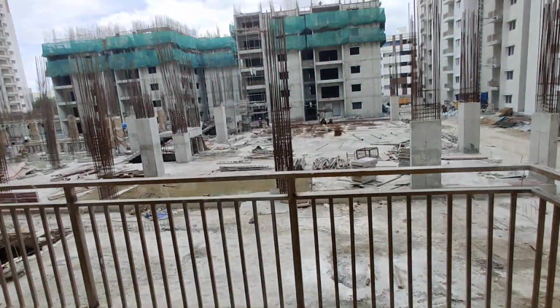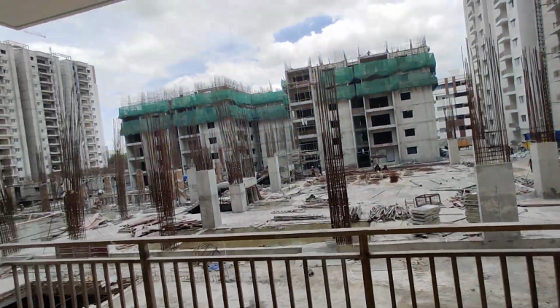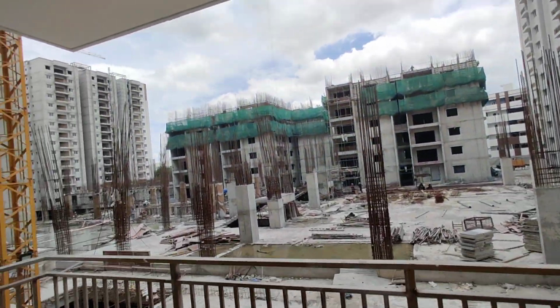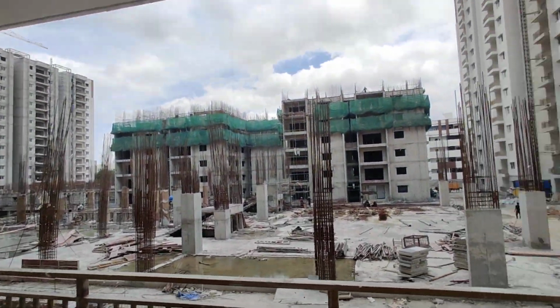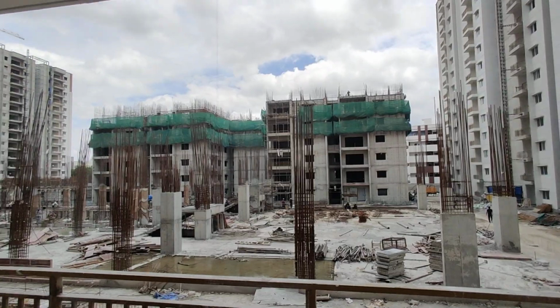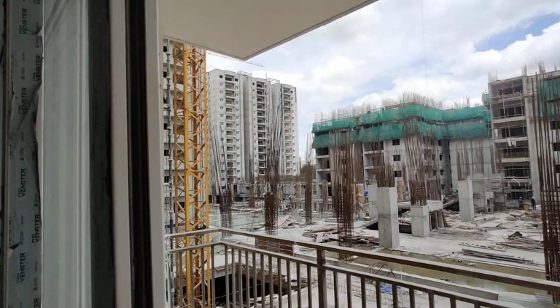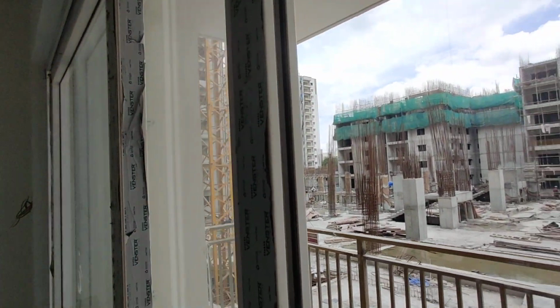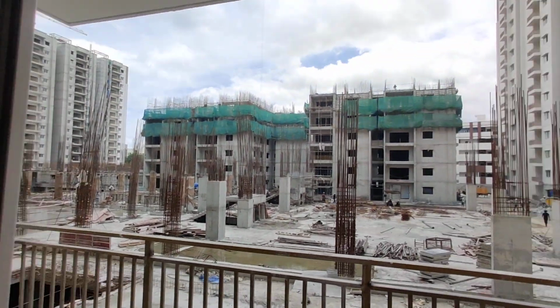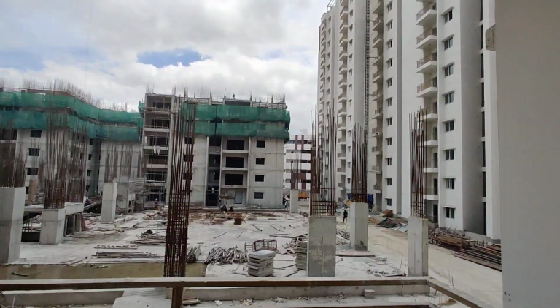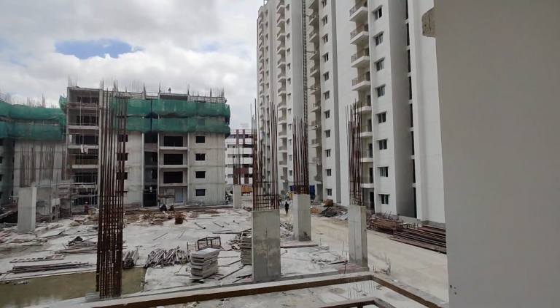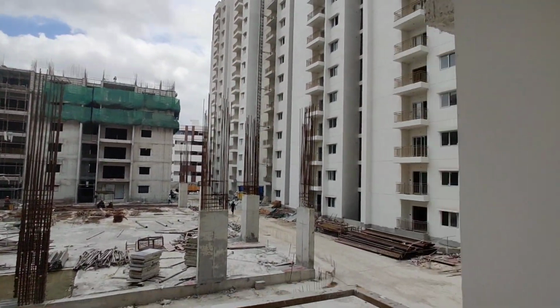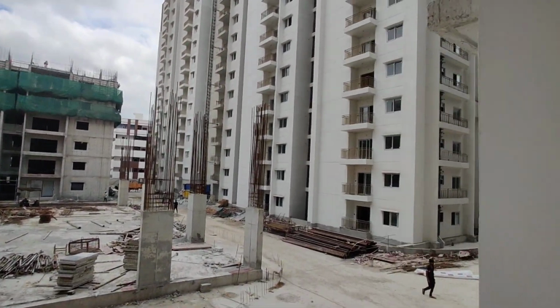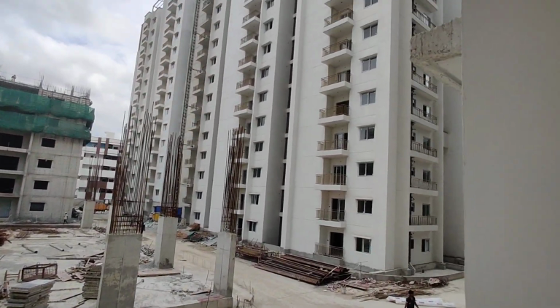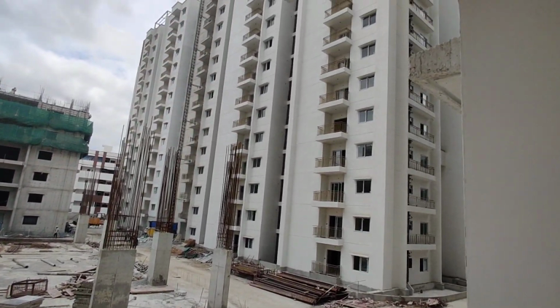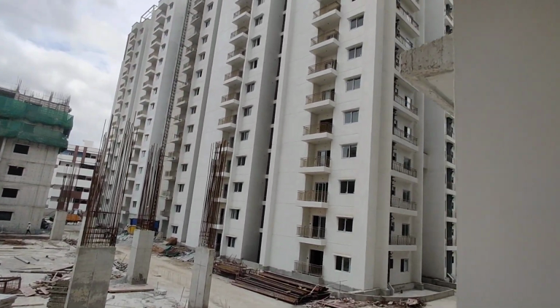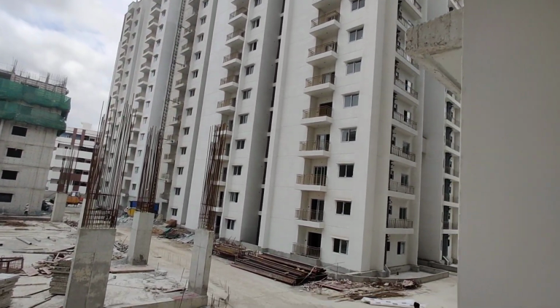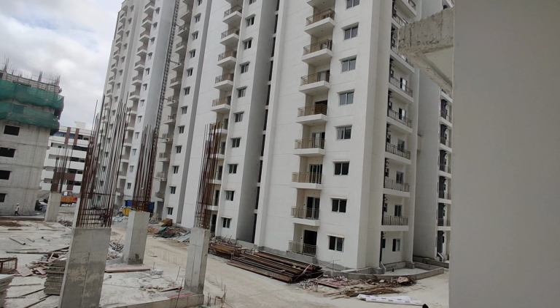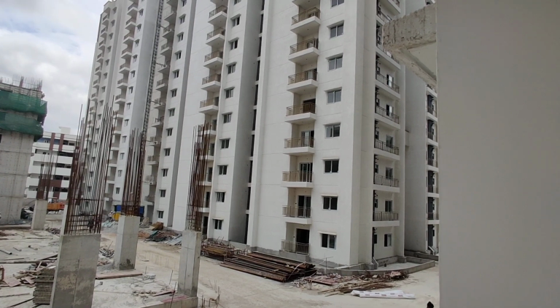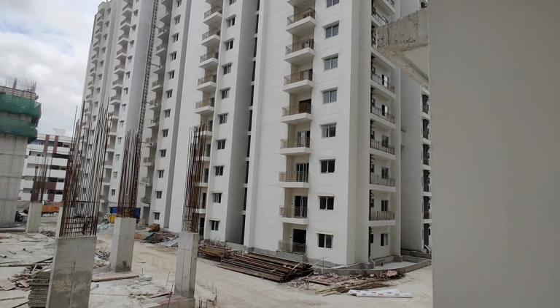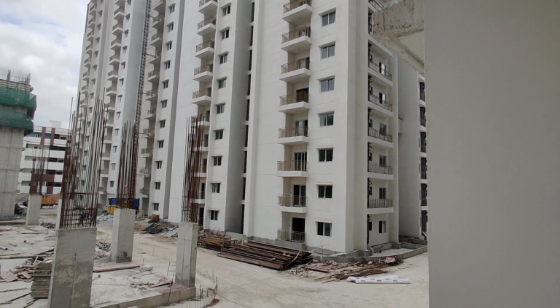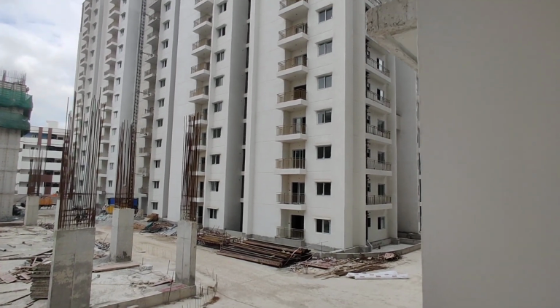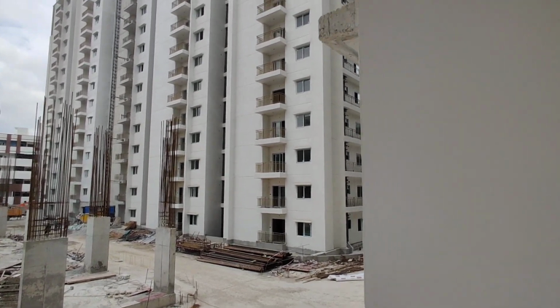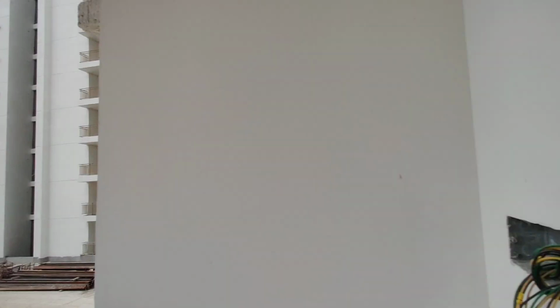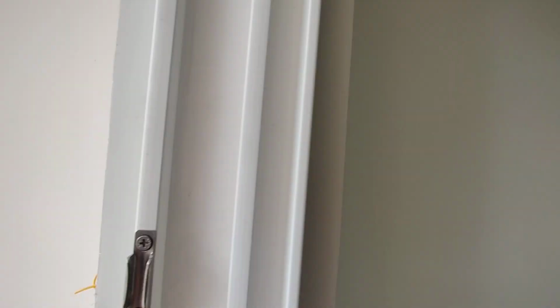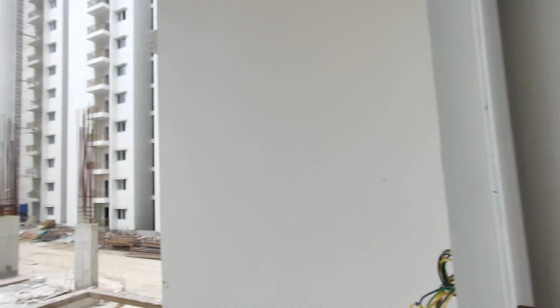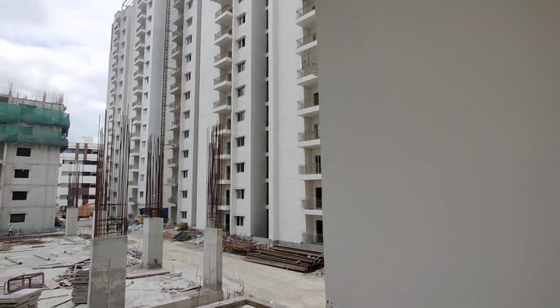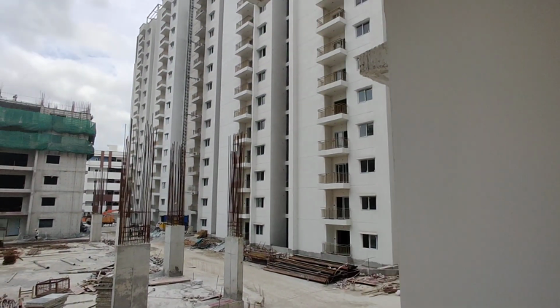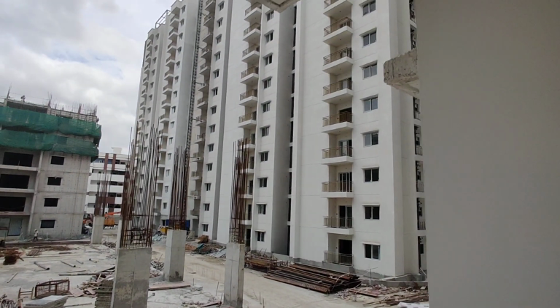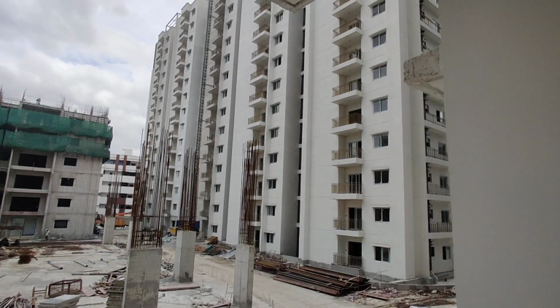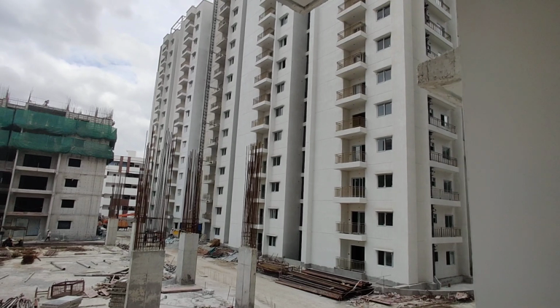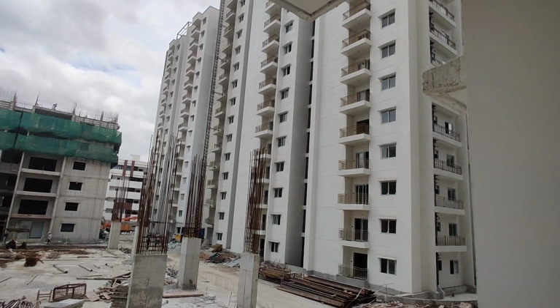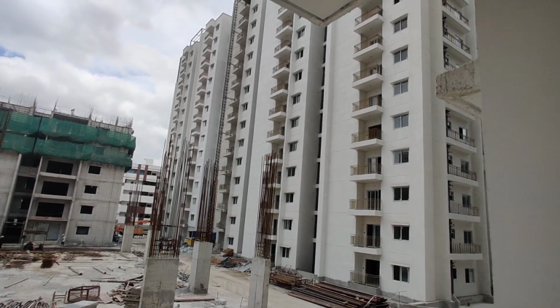This is actually an under-construction project. Some towers are already completed. The handover position is 2024 March.